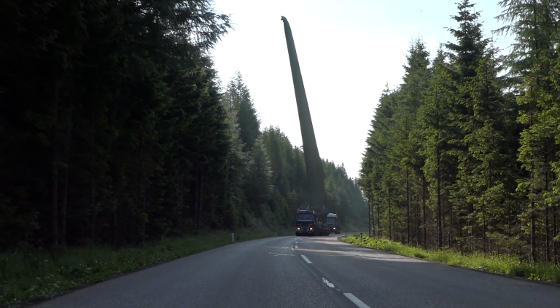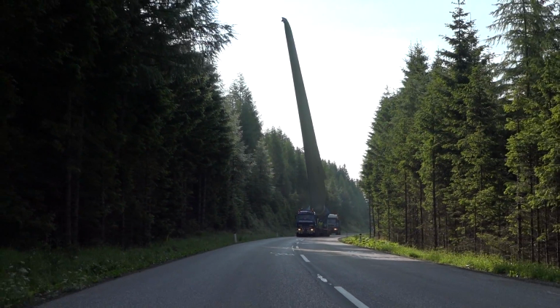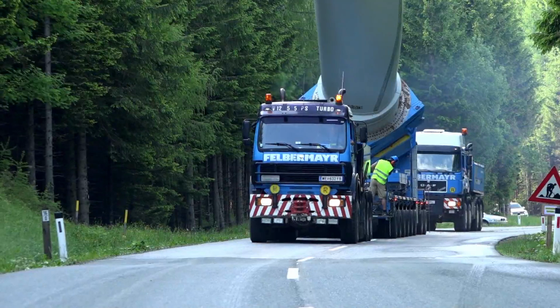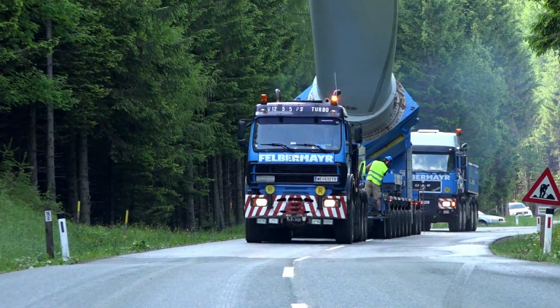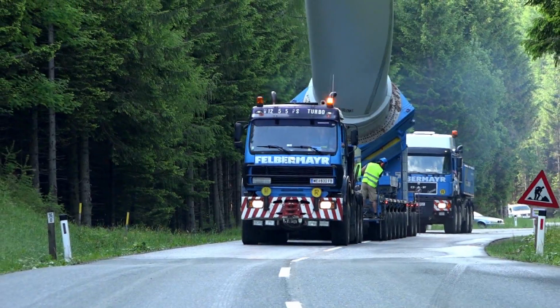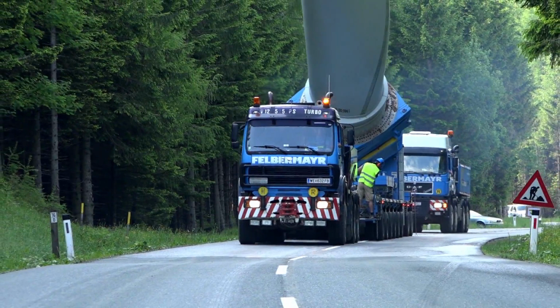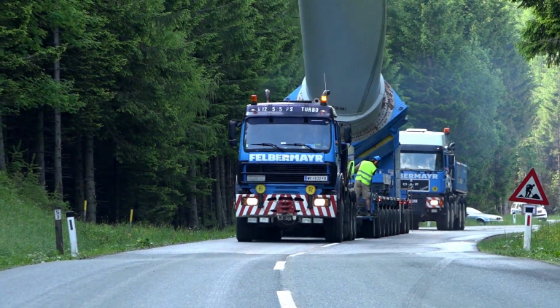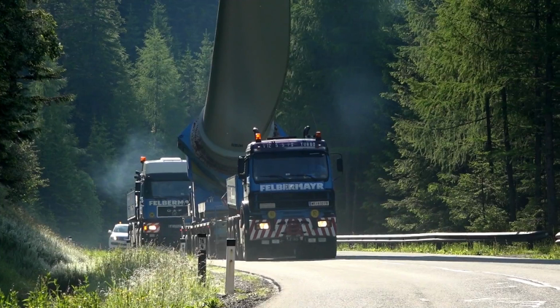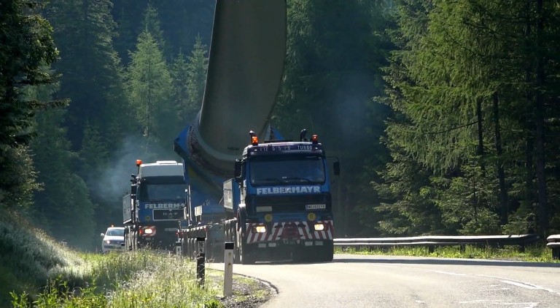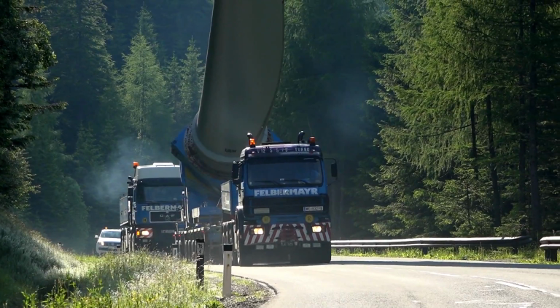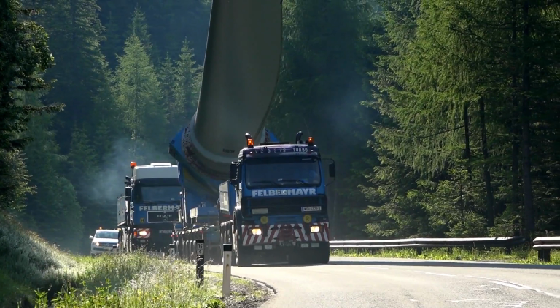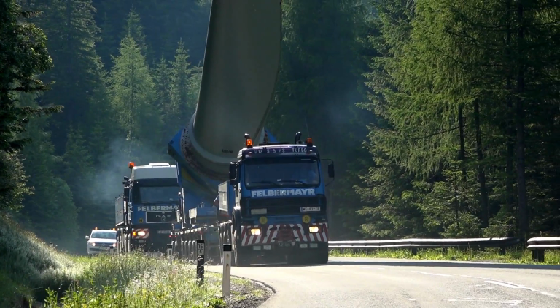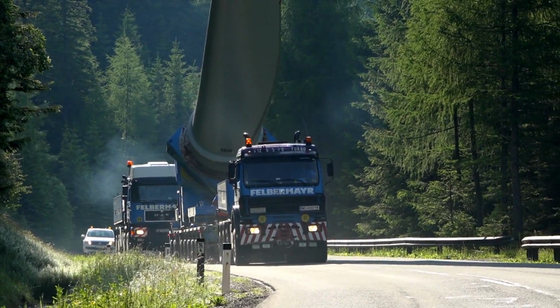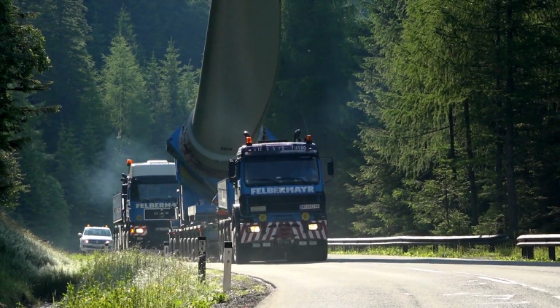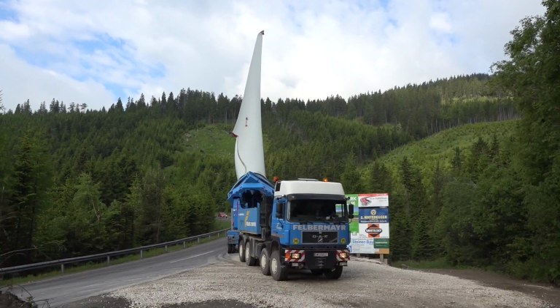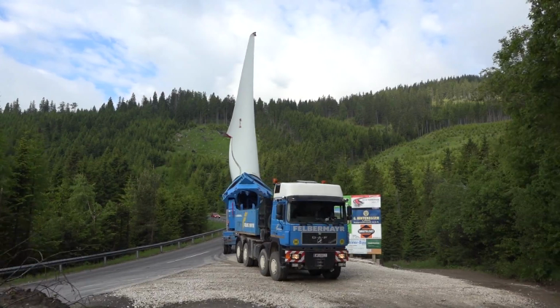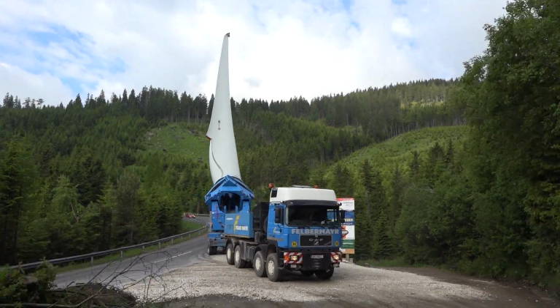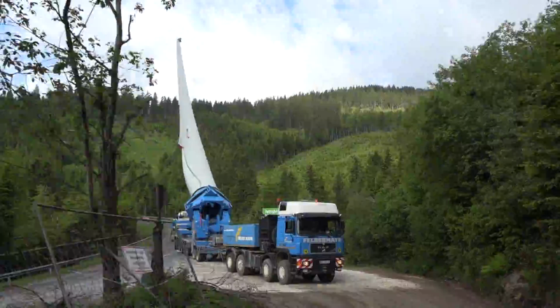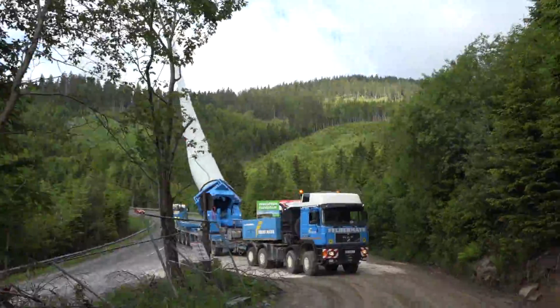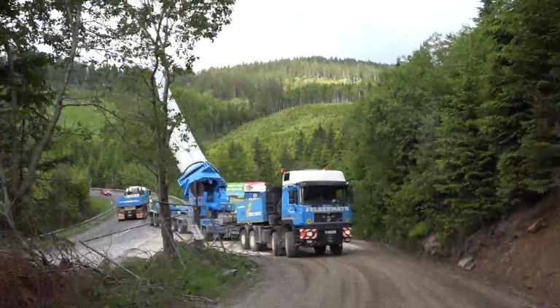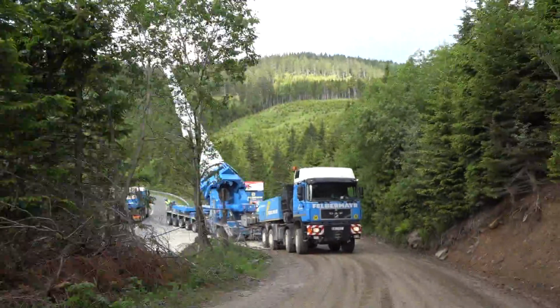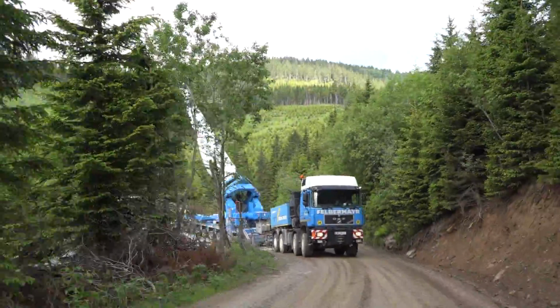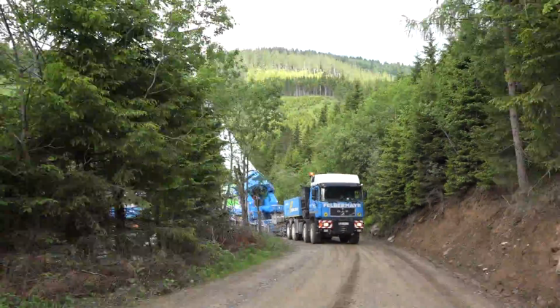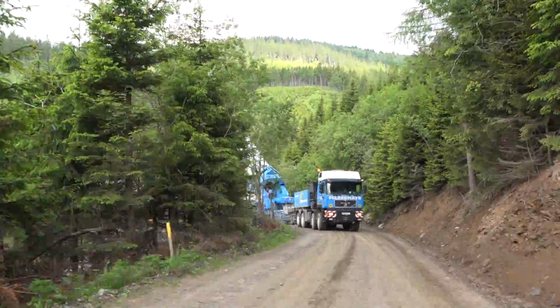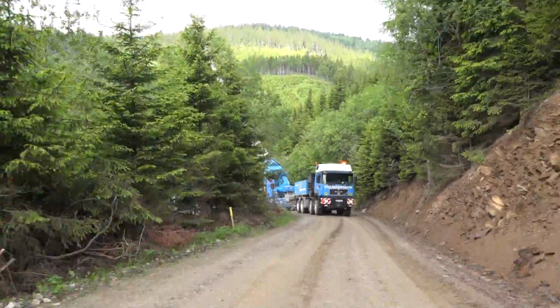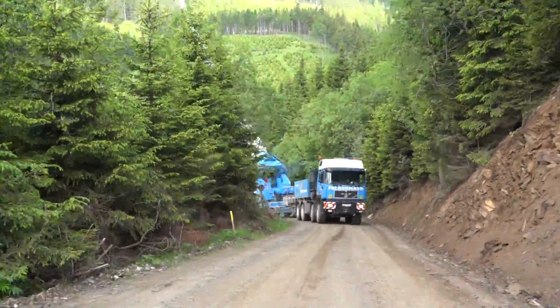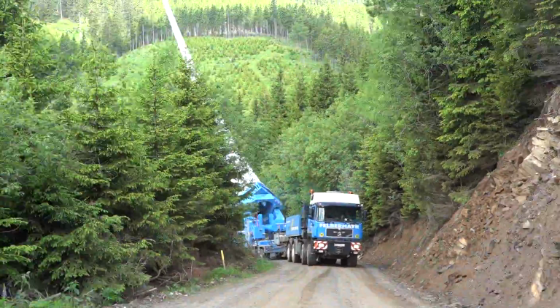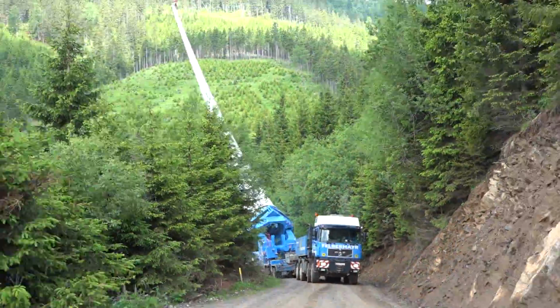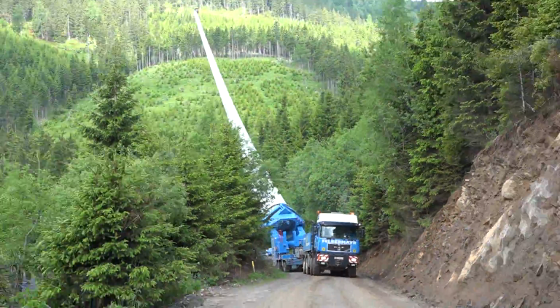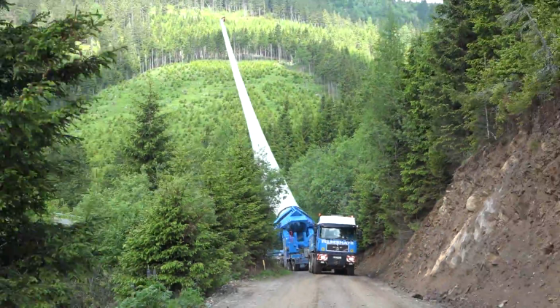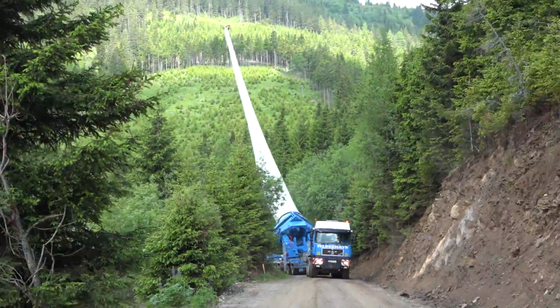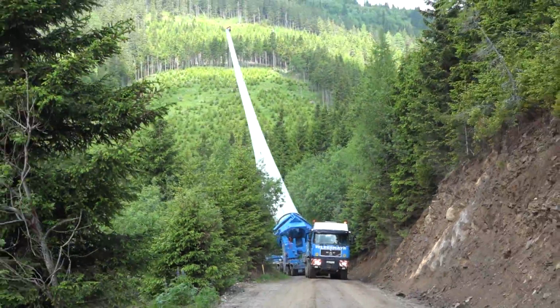Thanks to a blade lifter which allowed the positioning of the approximately 40-meter-long and 10-tonne rotor blade upright, the team managed to deal with the tightest minimum clearance outlines.